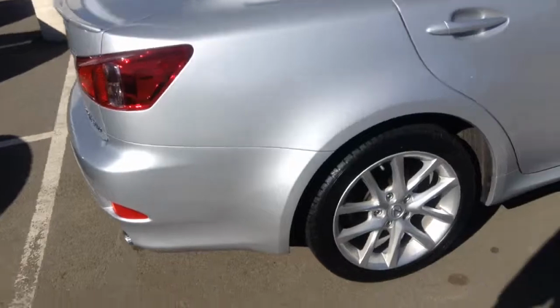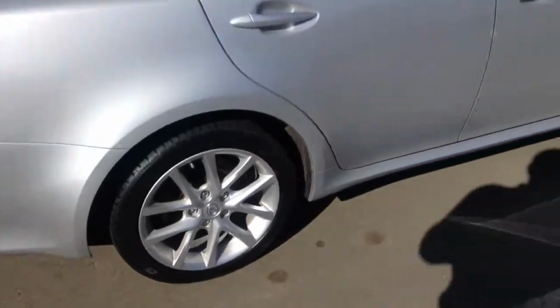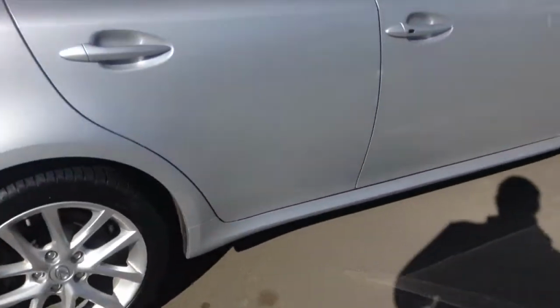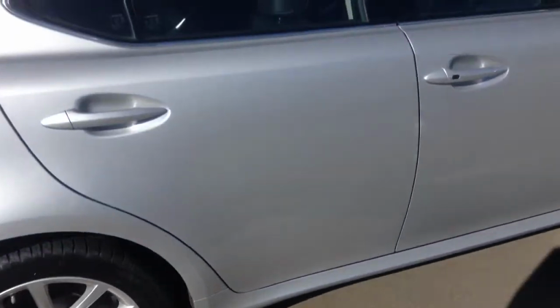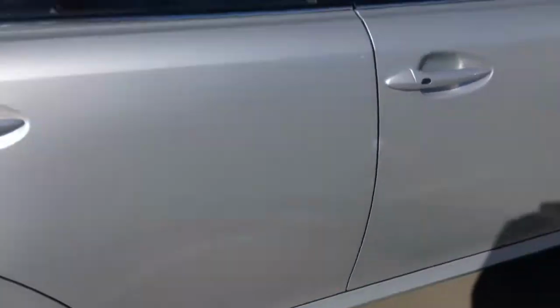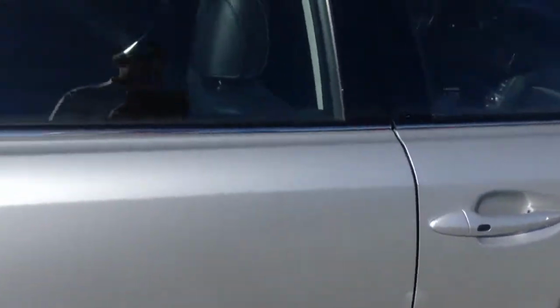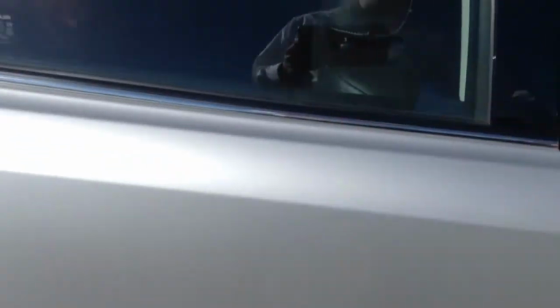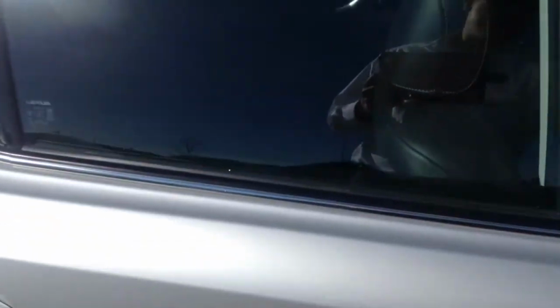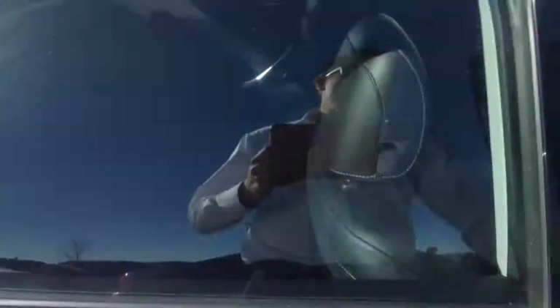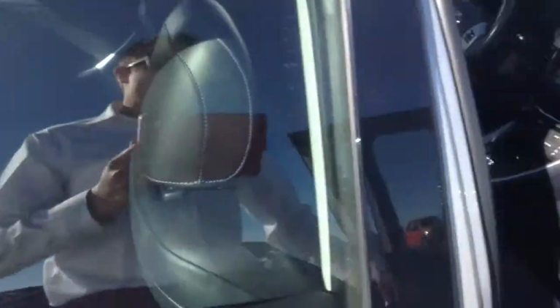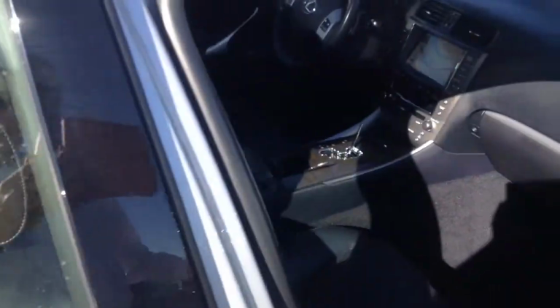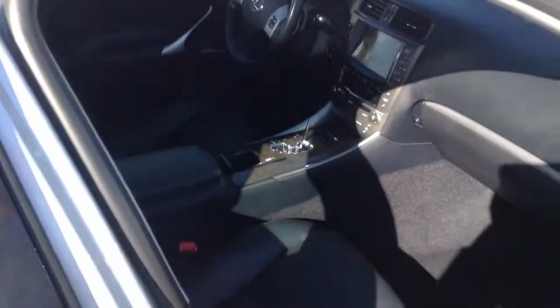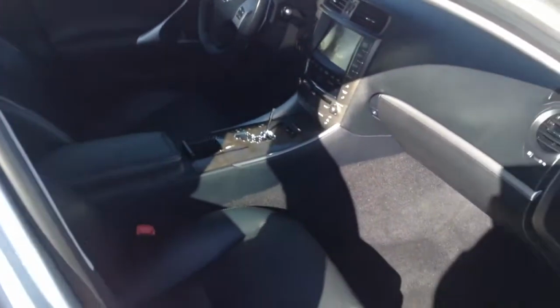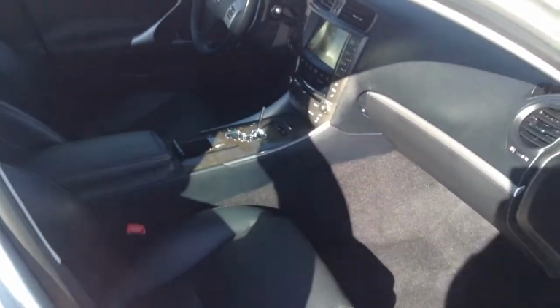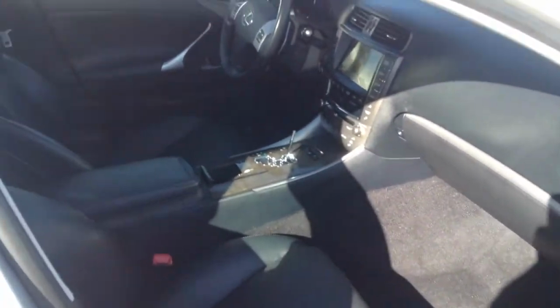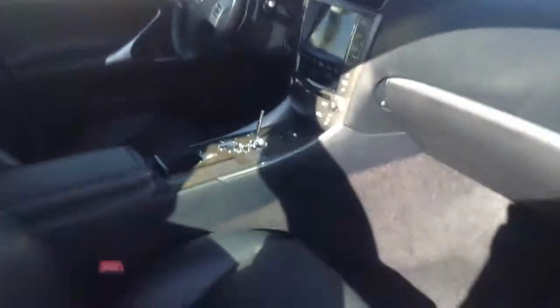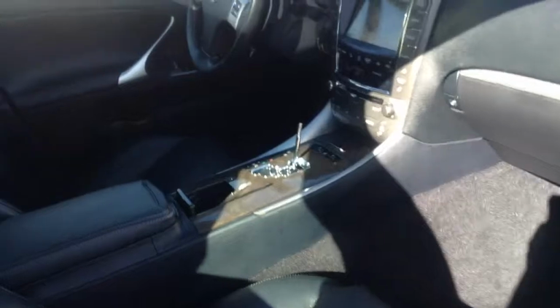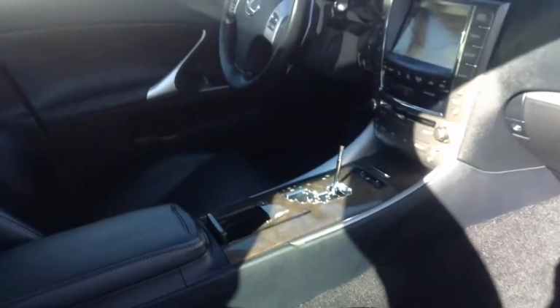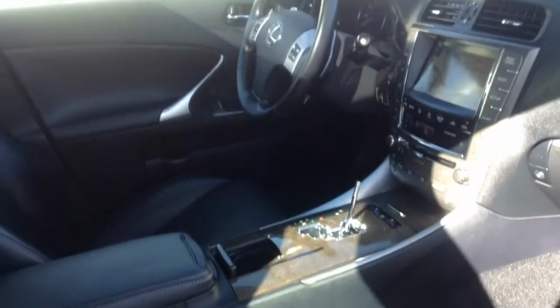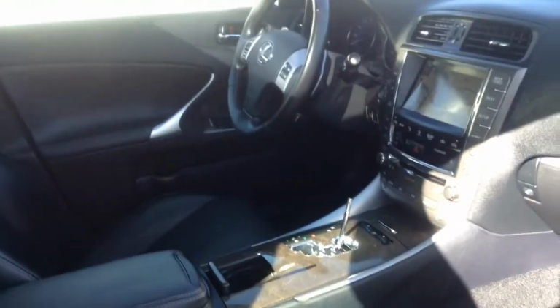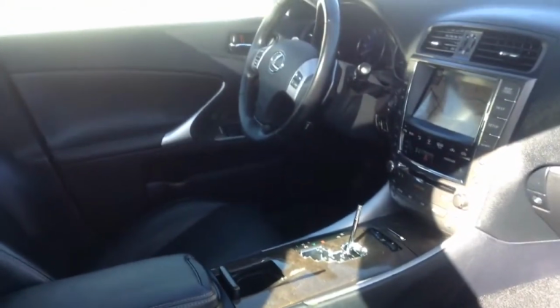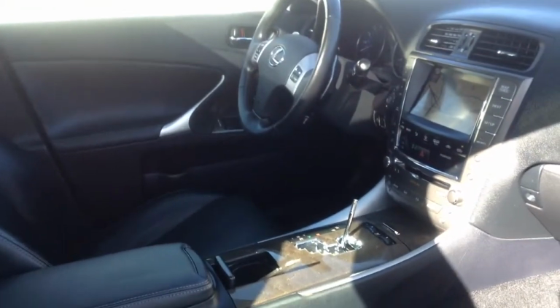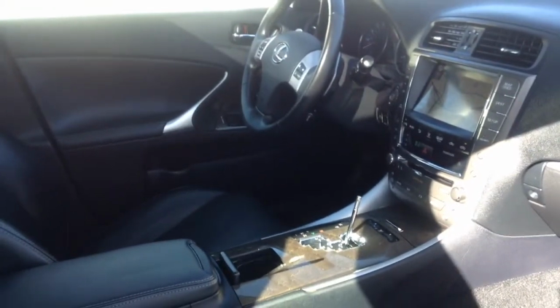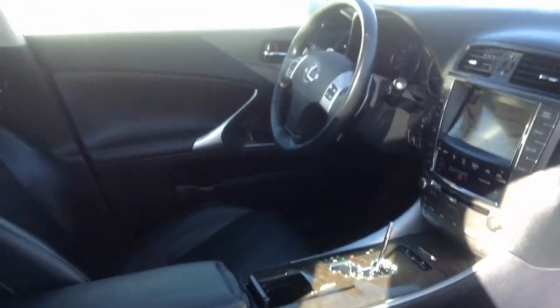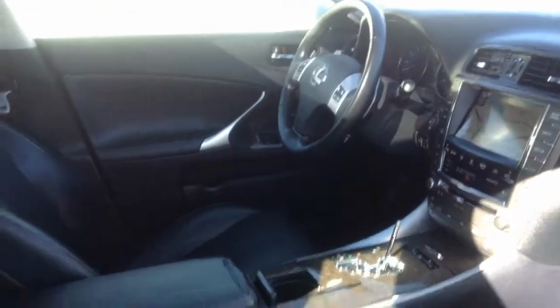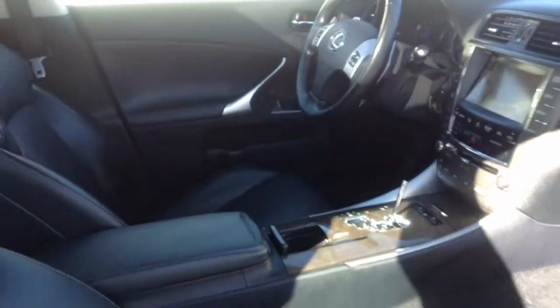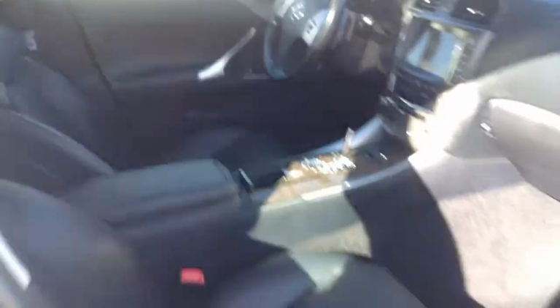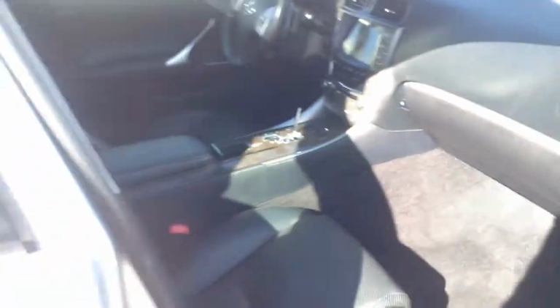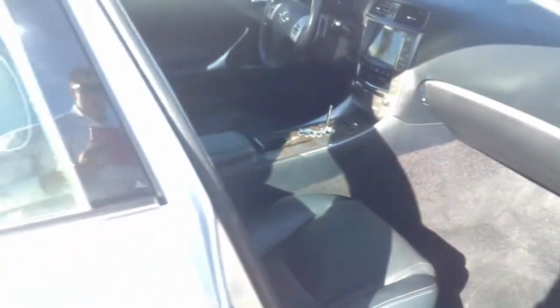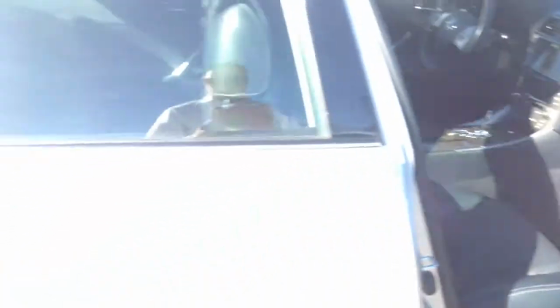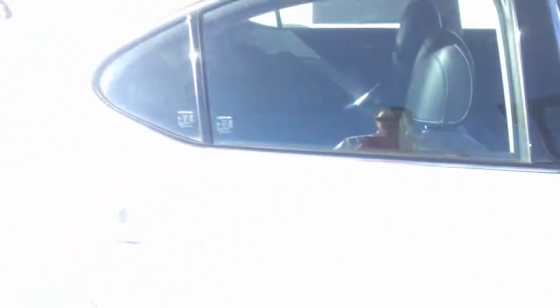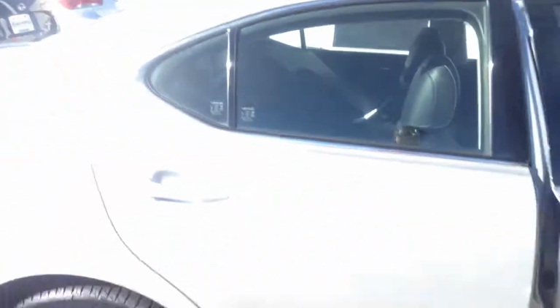On the inside, we are getting a shifter knob — just waiting on the part. That's the only thing that's really missing. It has nav, paddle shifters, and heated and cooled seats. Overall in really good condition.